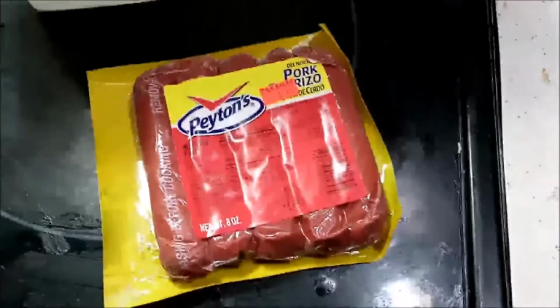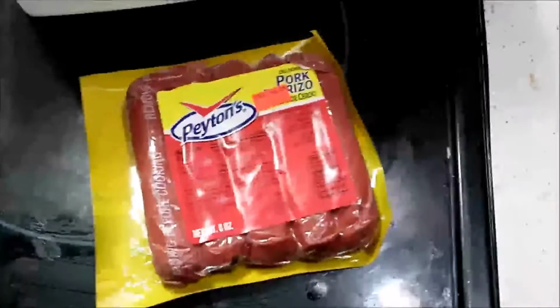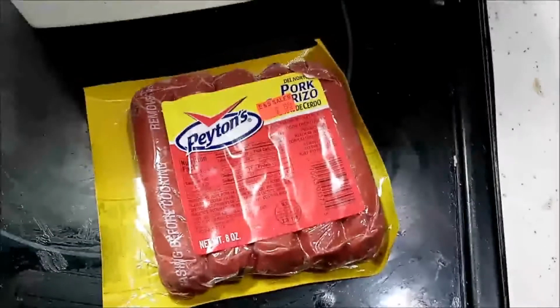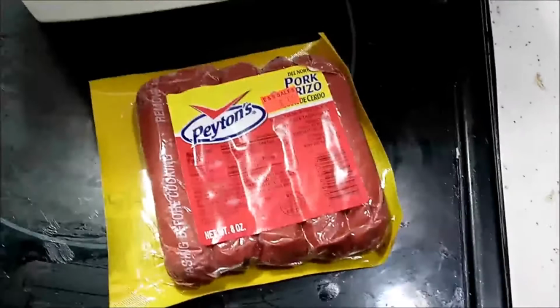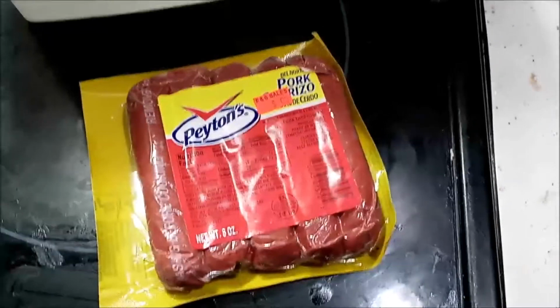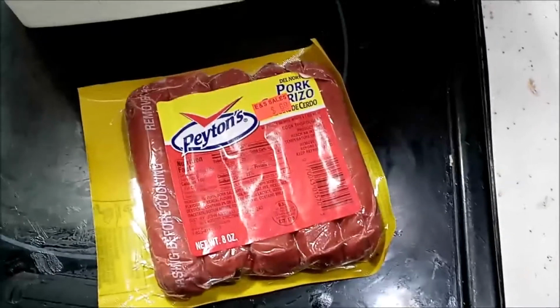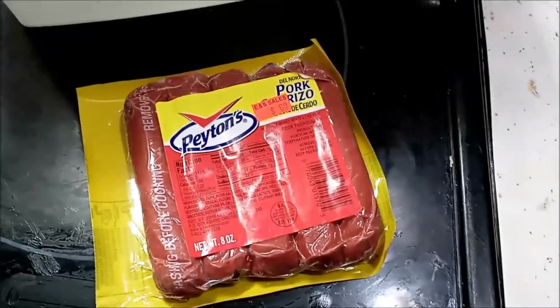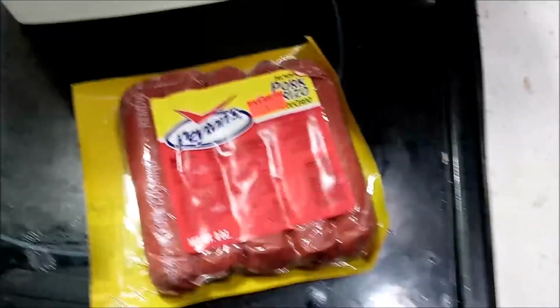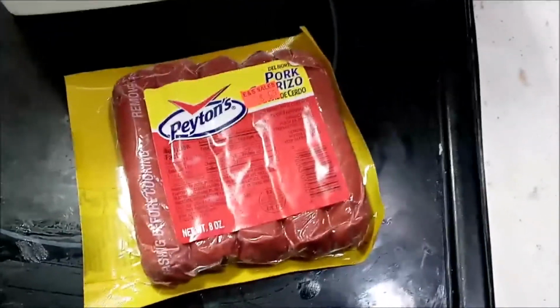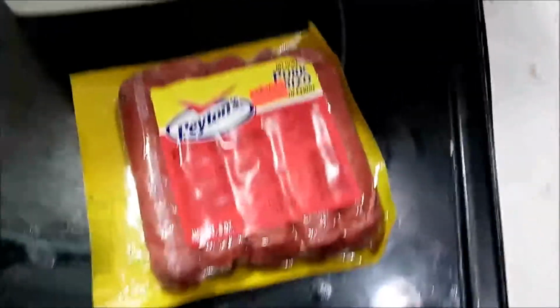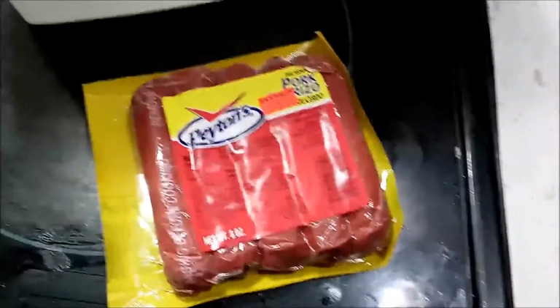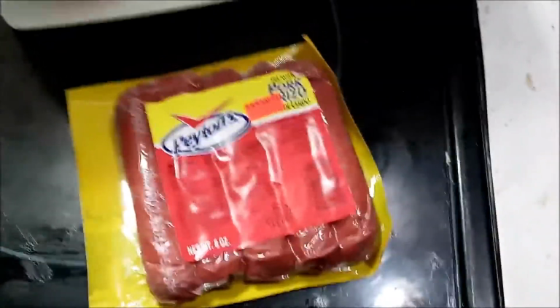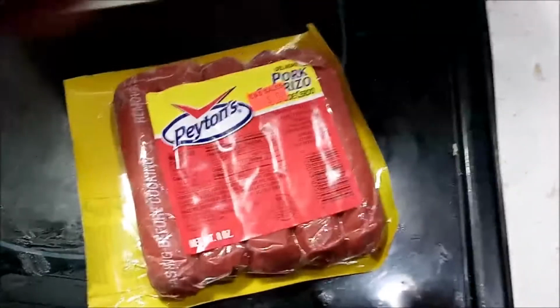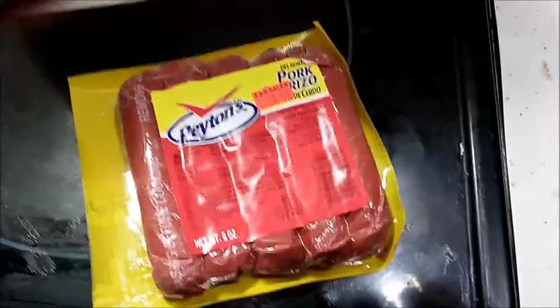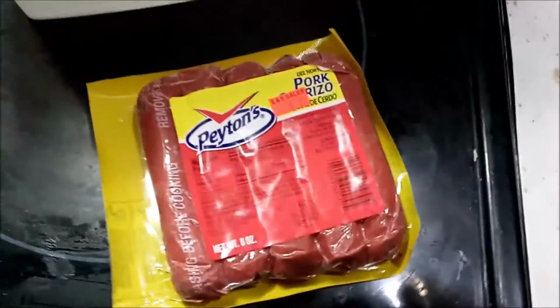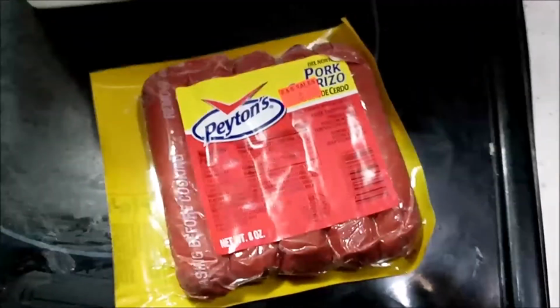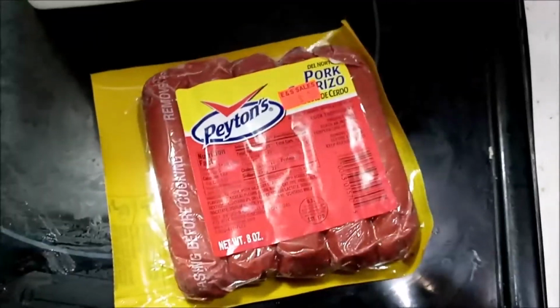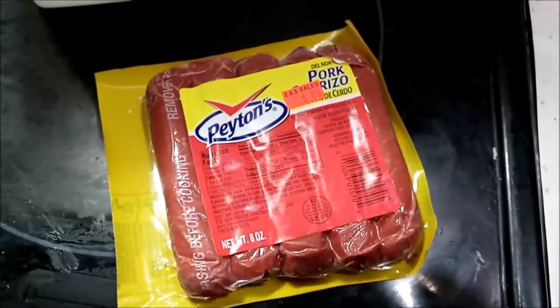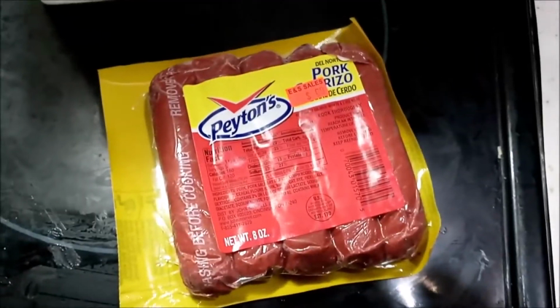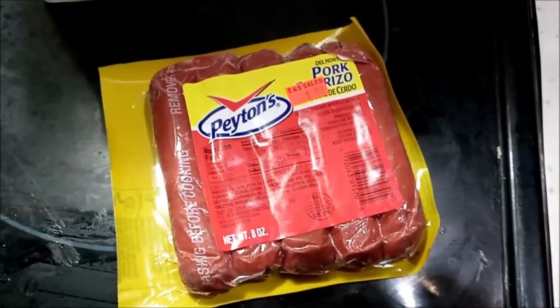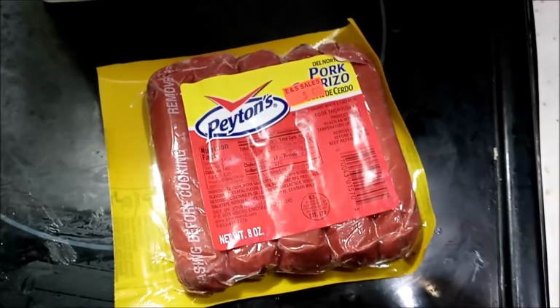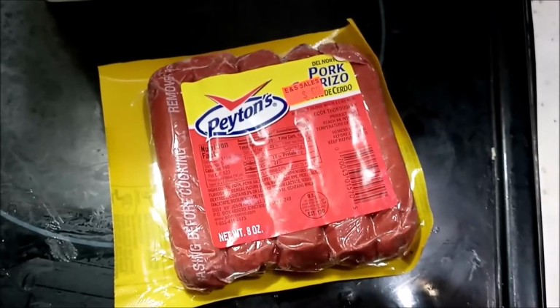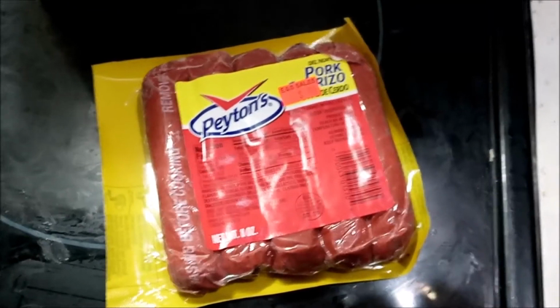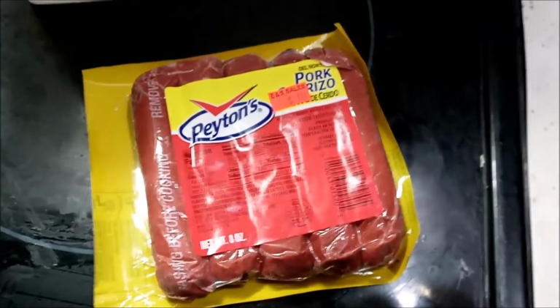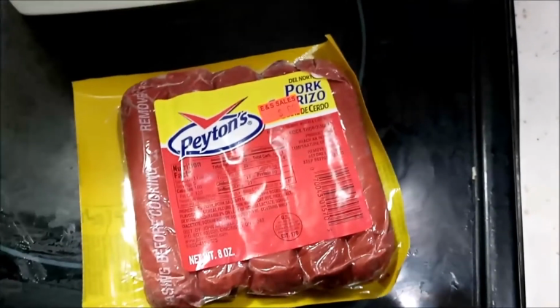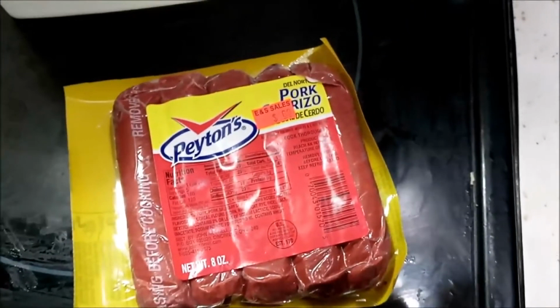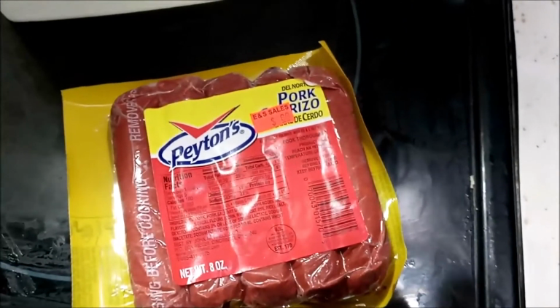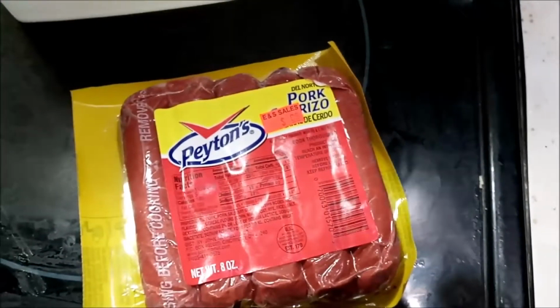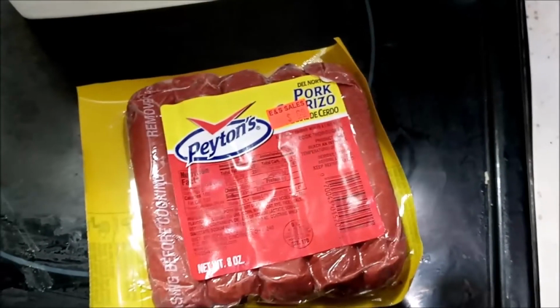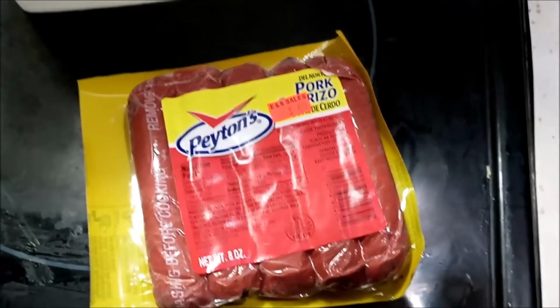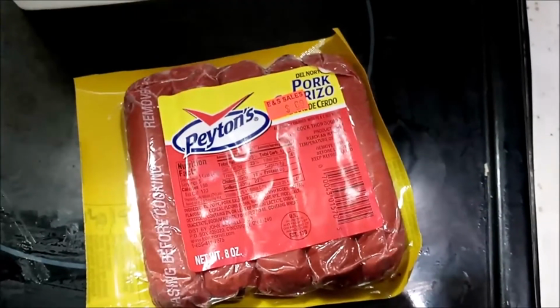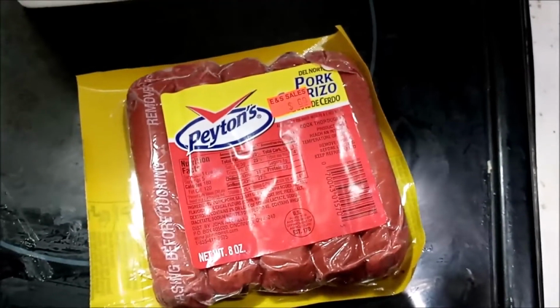Hey everybody, today I'm going to do a breakfast video - chorizo, eggs, and I'm going to put them on tacos.